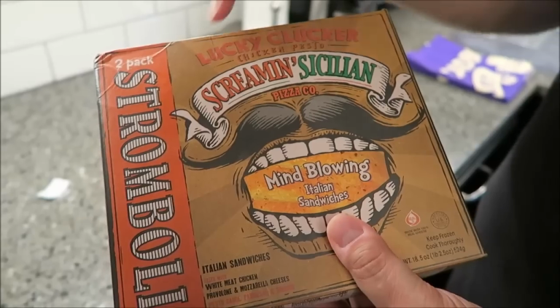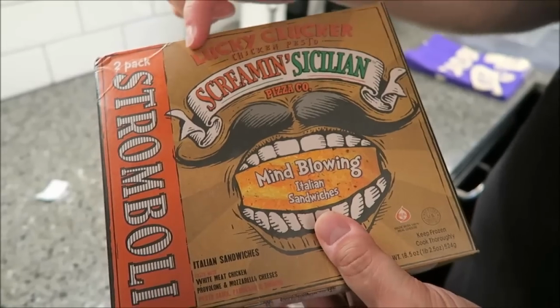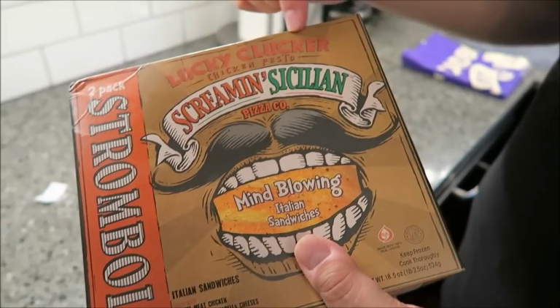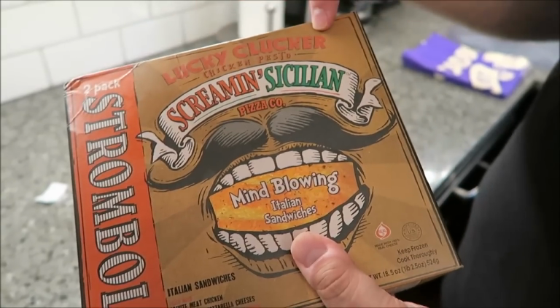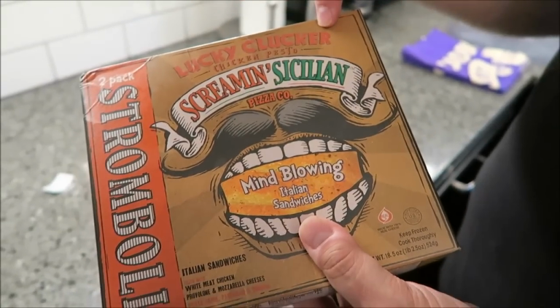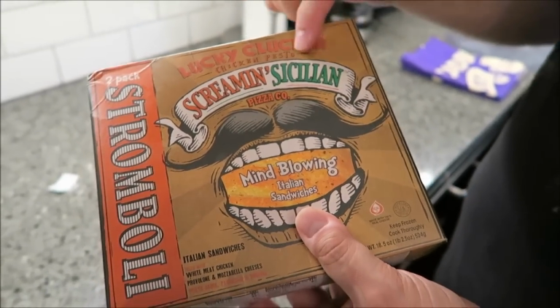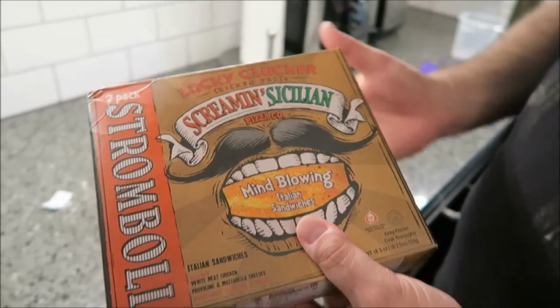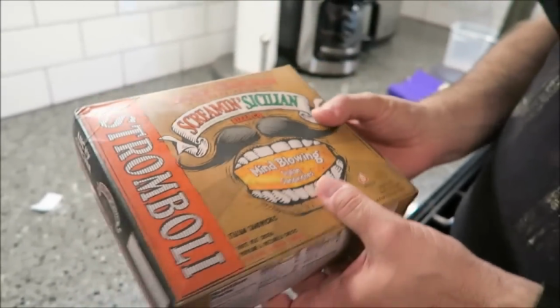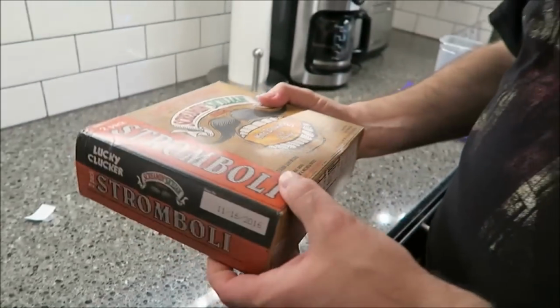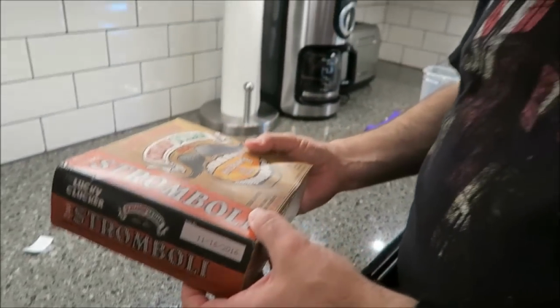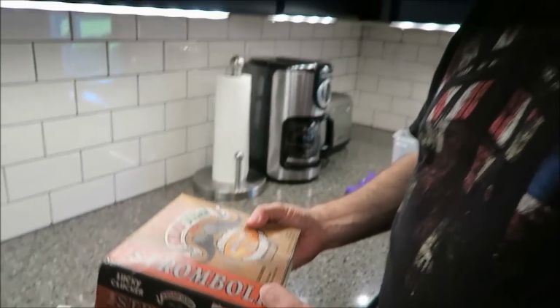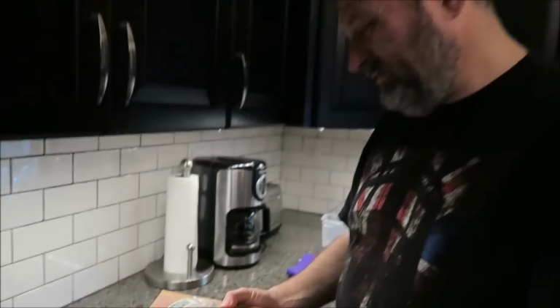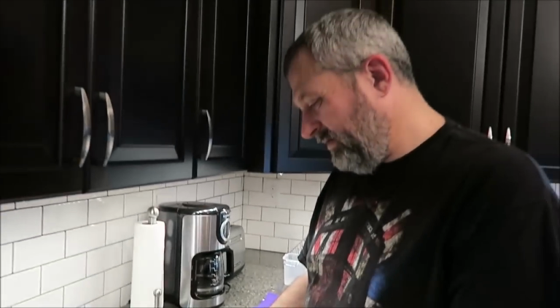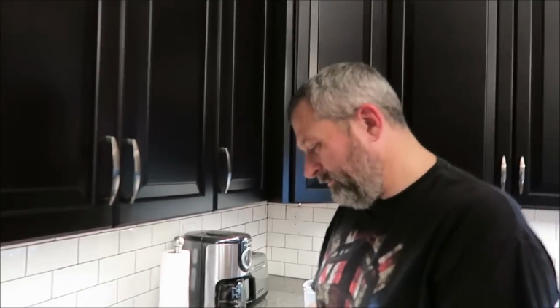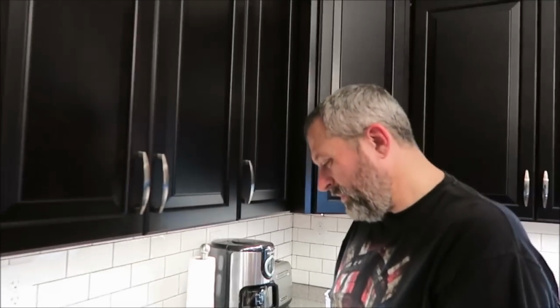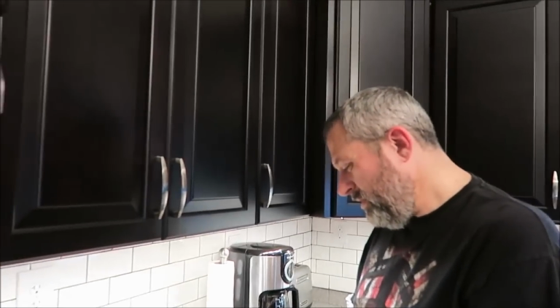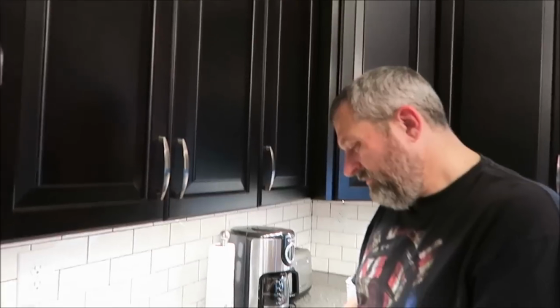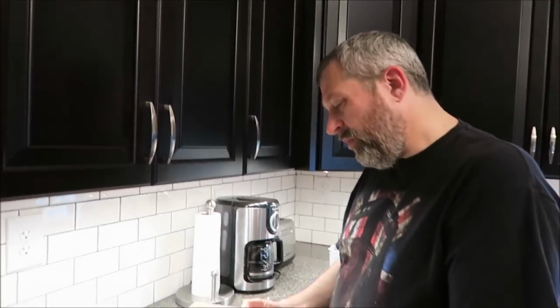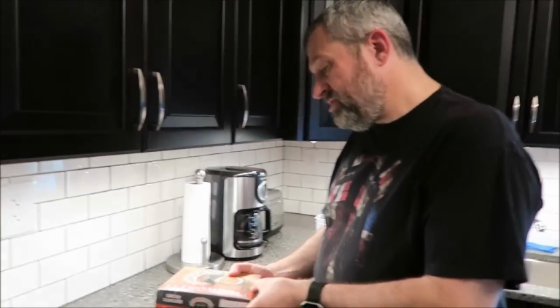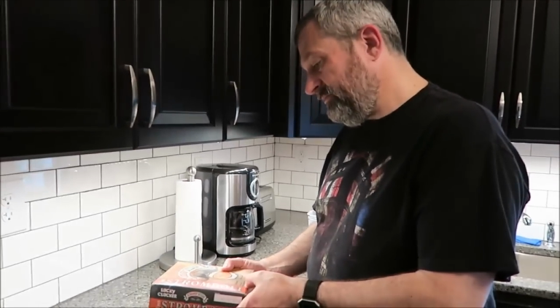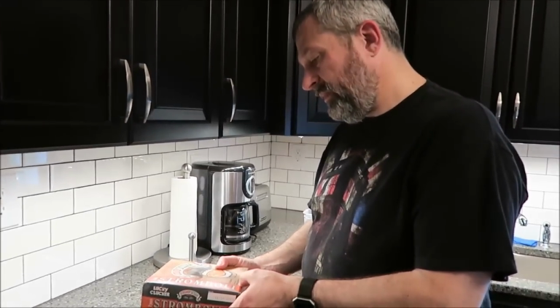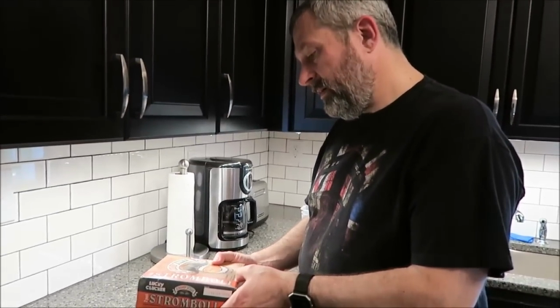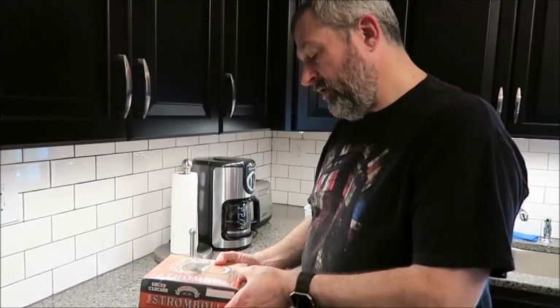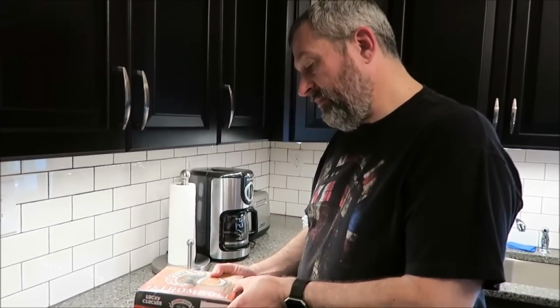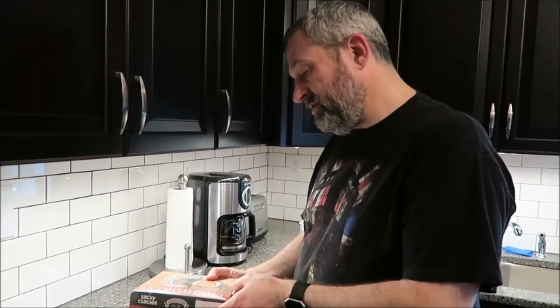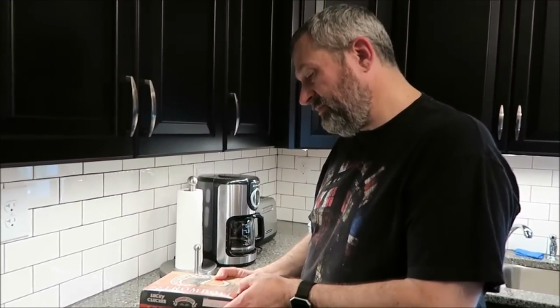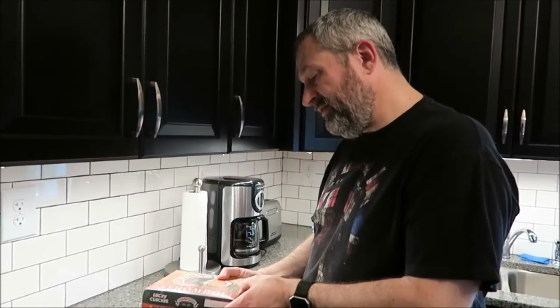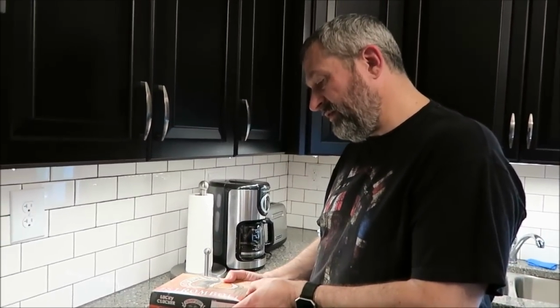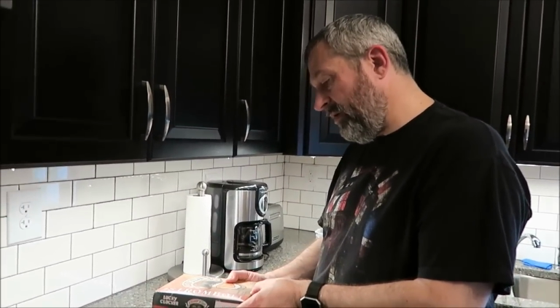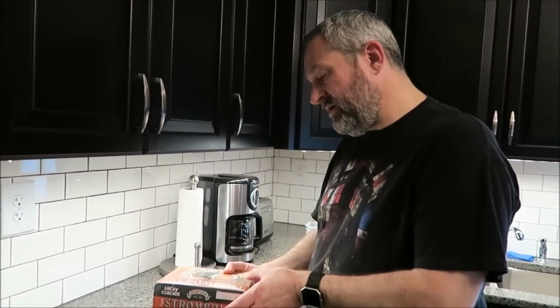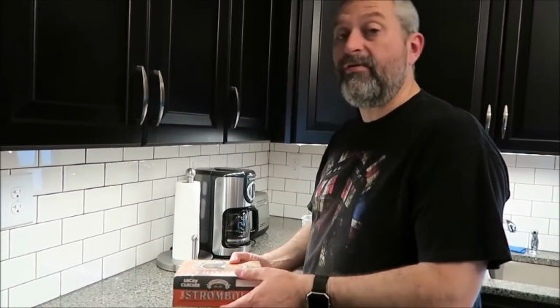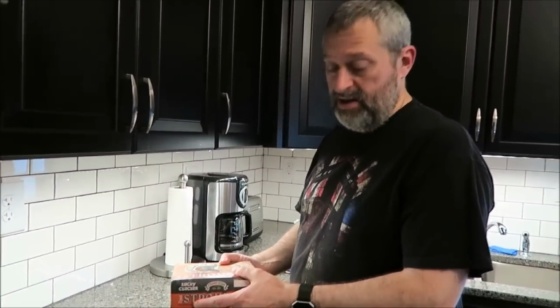This one is the Lucky Clucker Chicken Pesto. It is filled with white meat chicken, provolone, mozzarella cheeses, pesto sauce, parmesan, and romano.